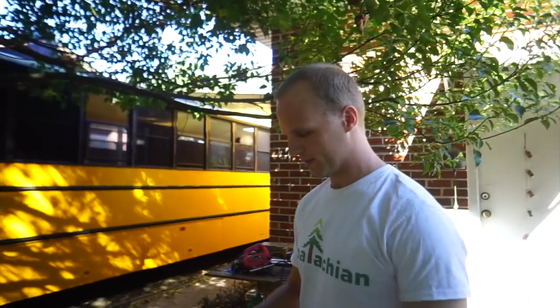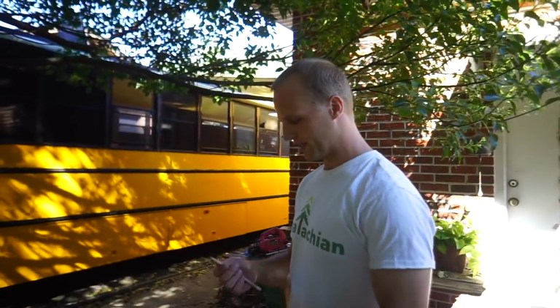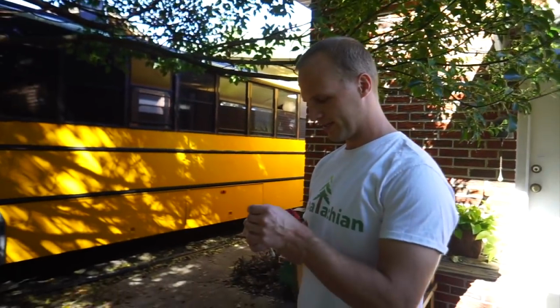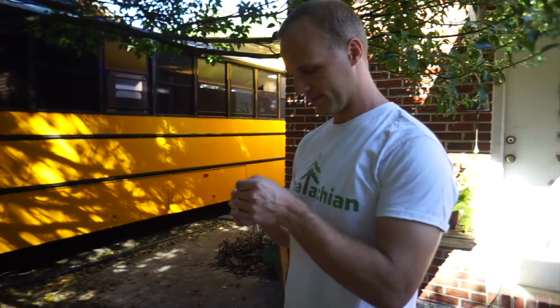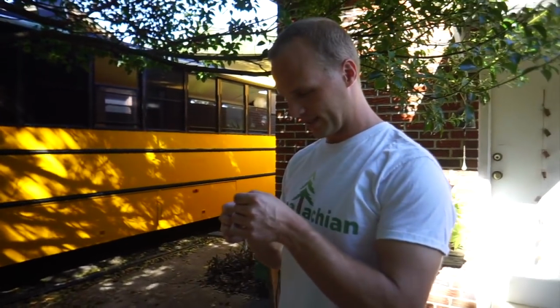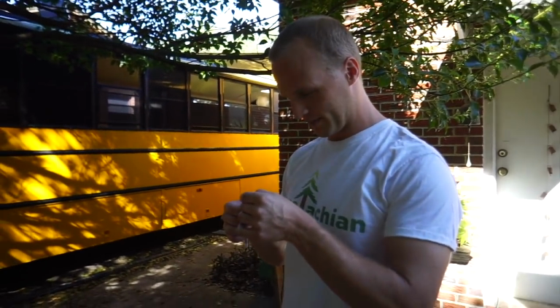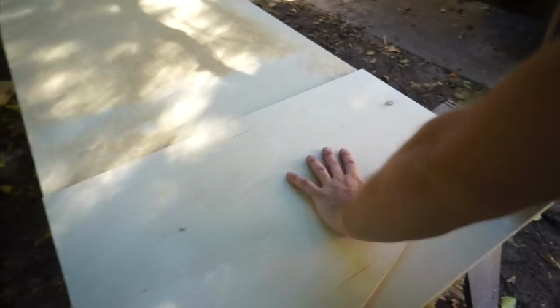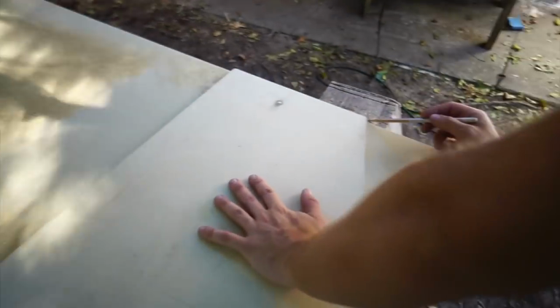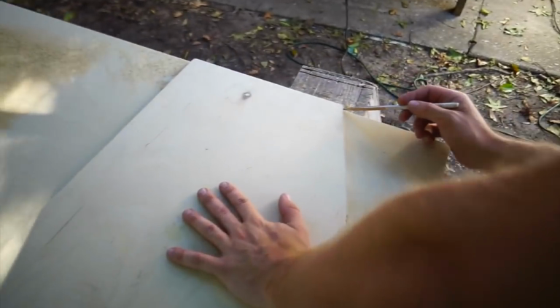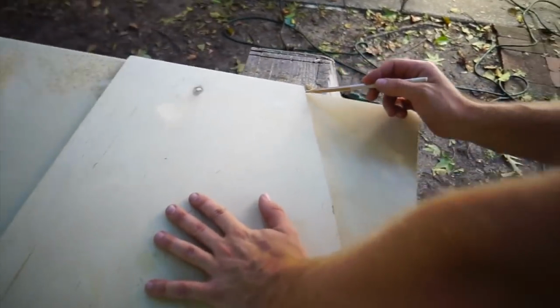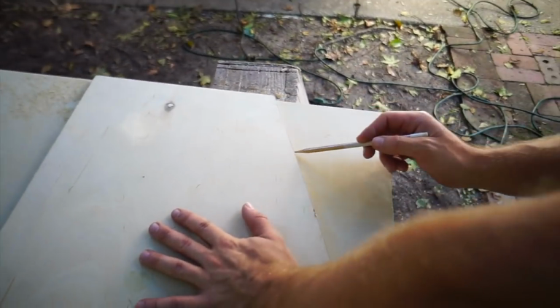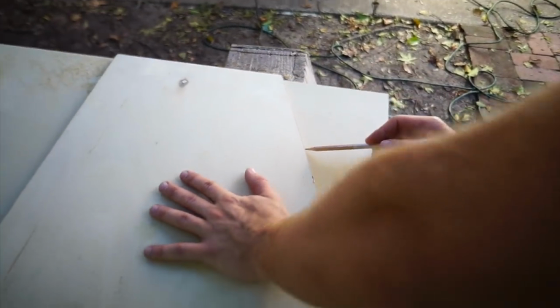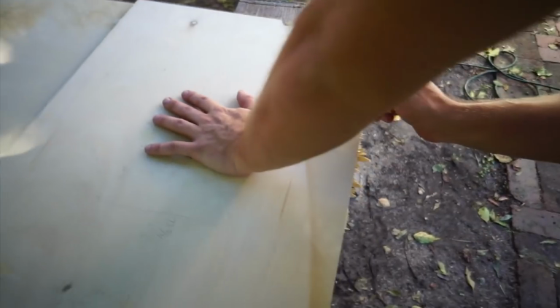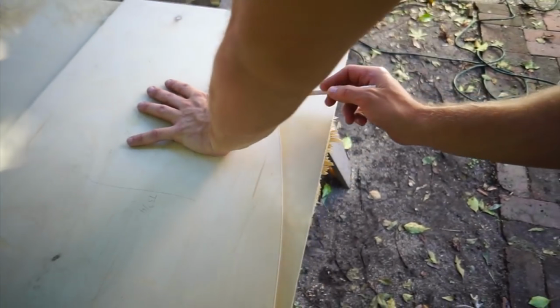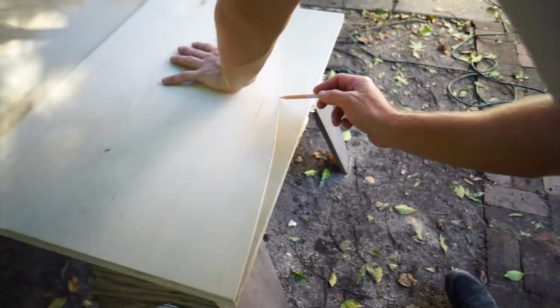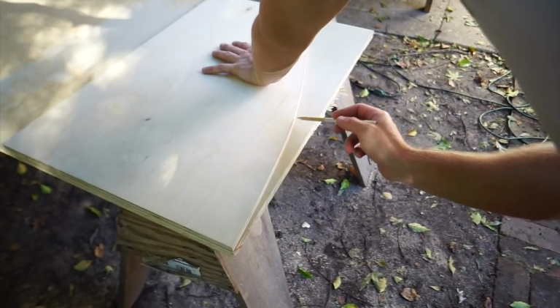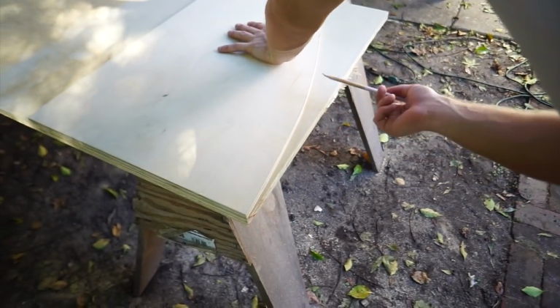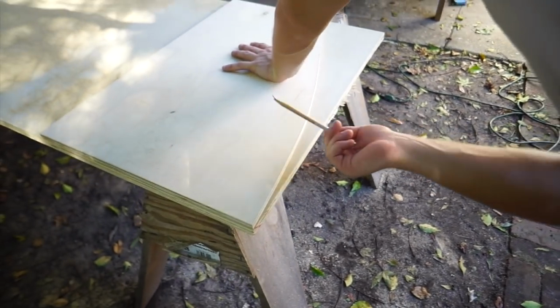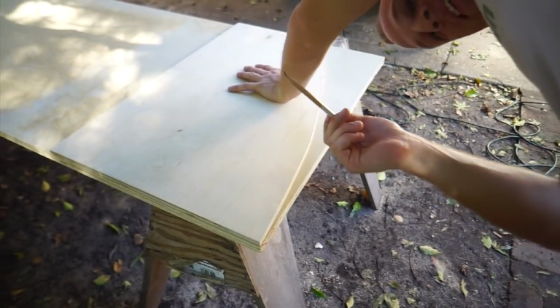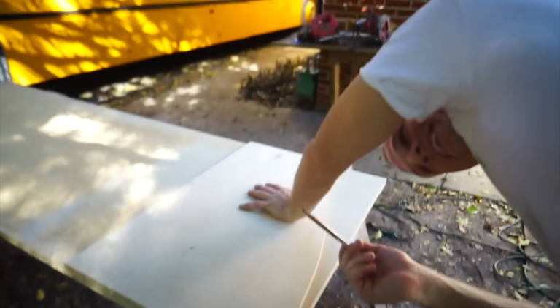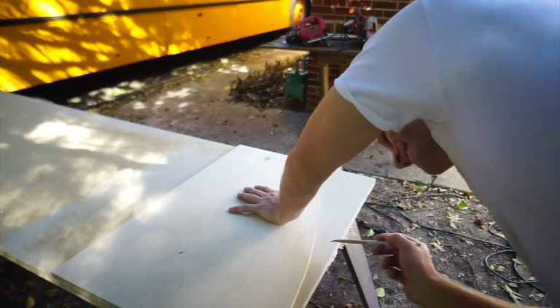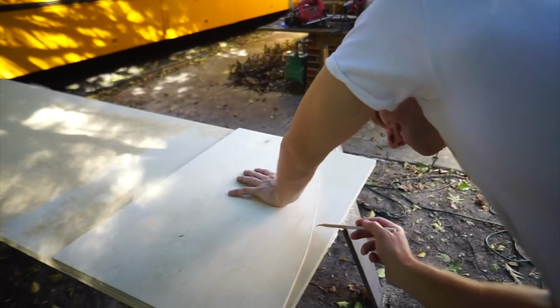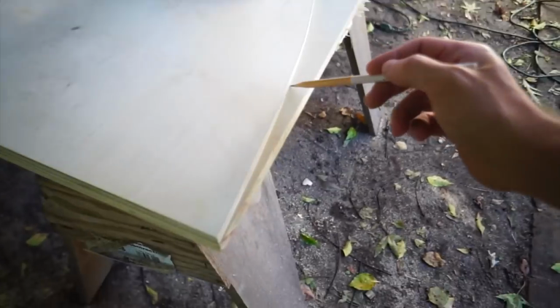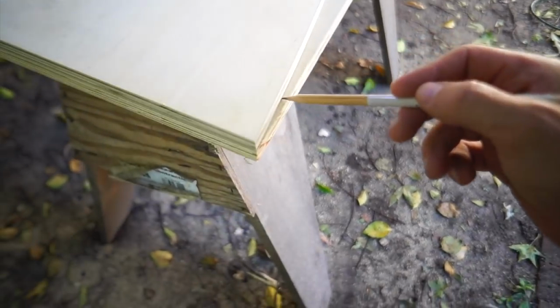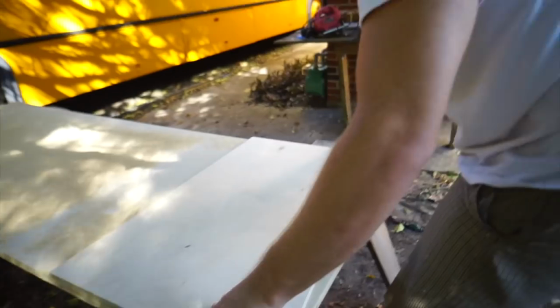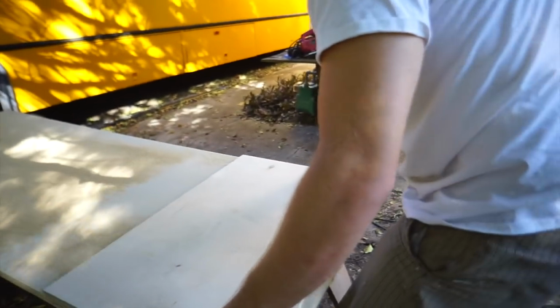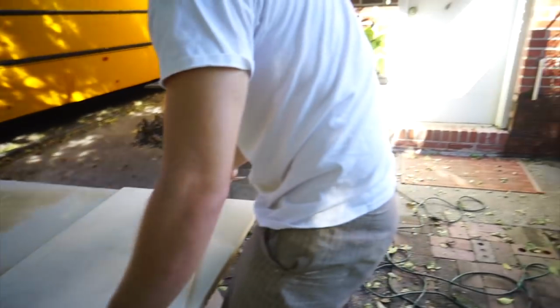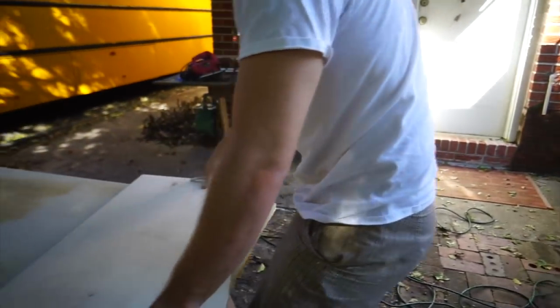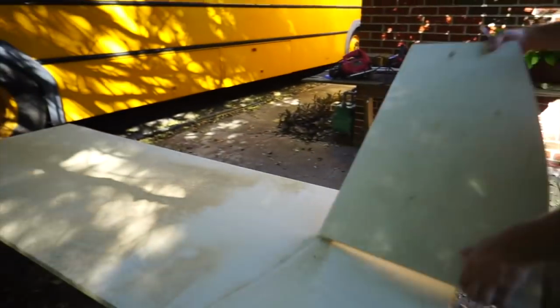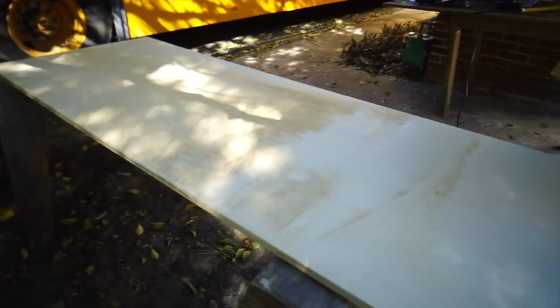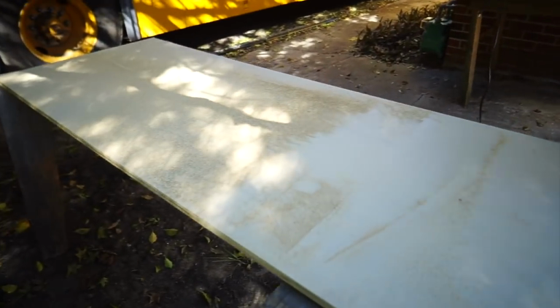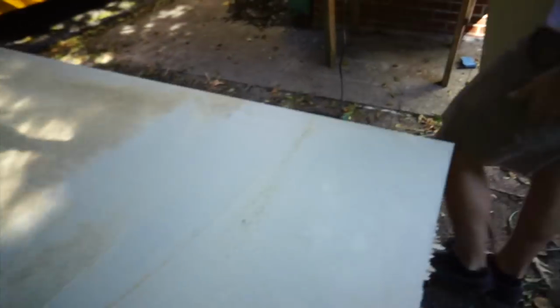So I'm just going to make a really light mark and draw this on right here. Look at that. And now we got to cut this line into this board.